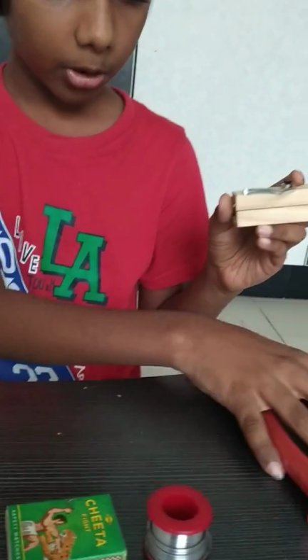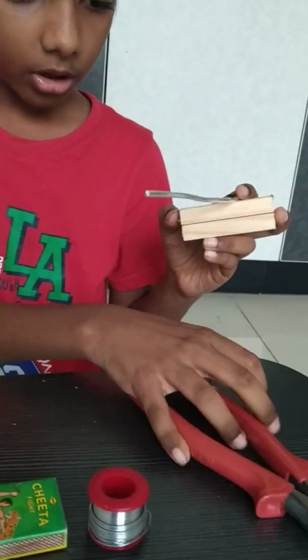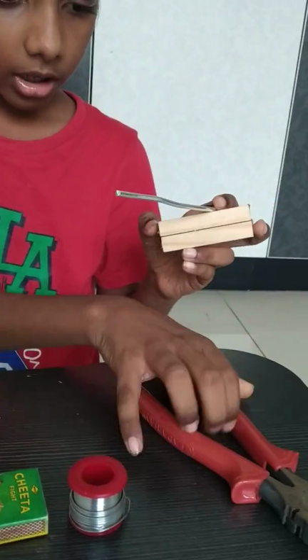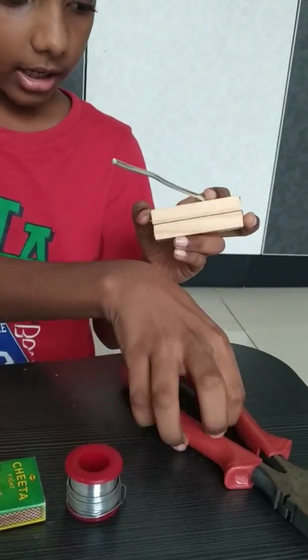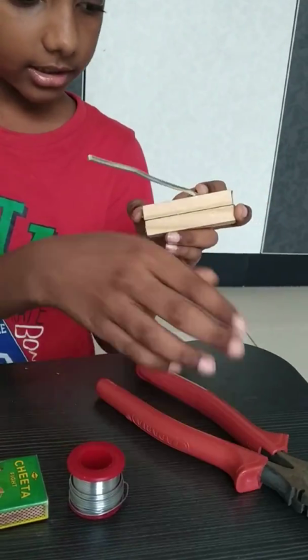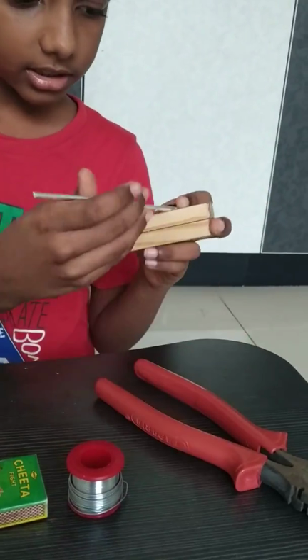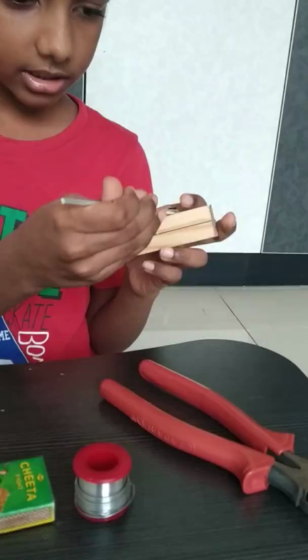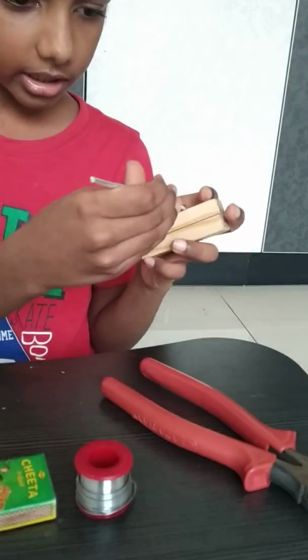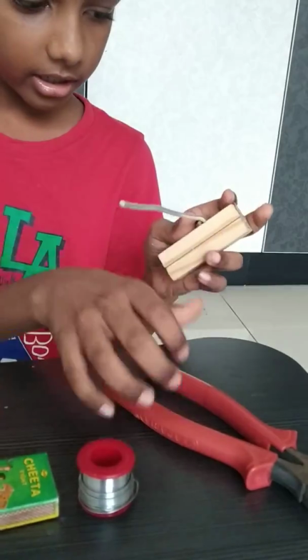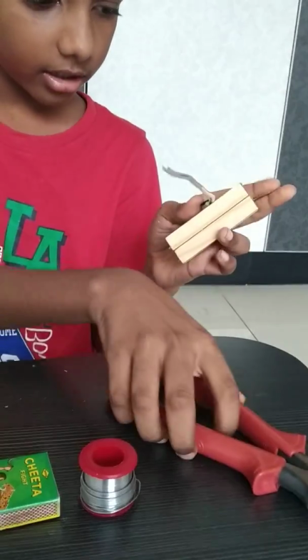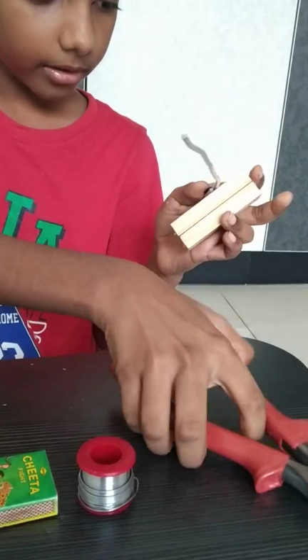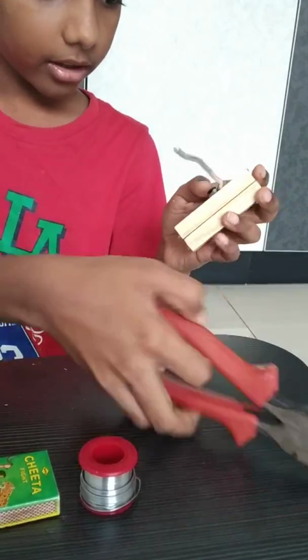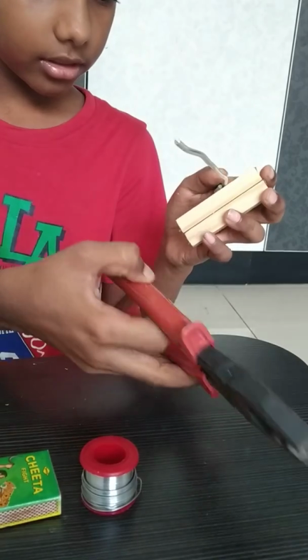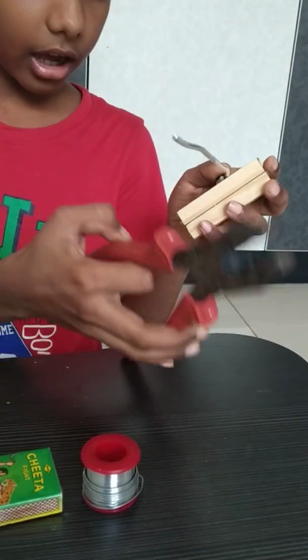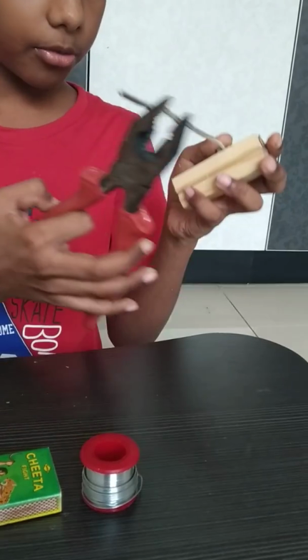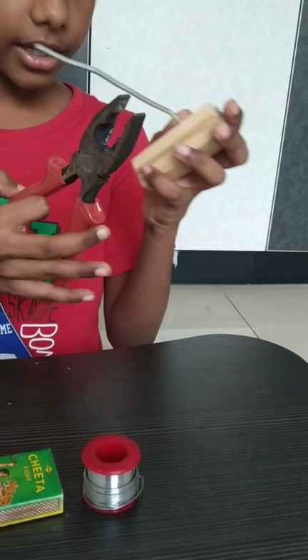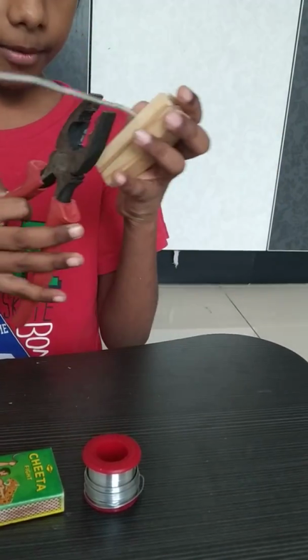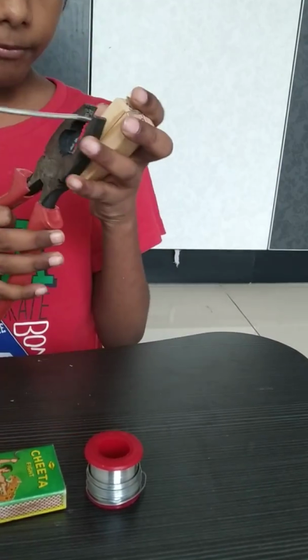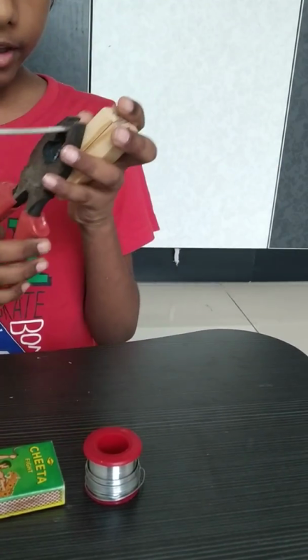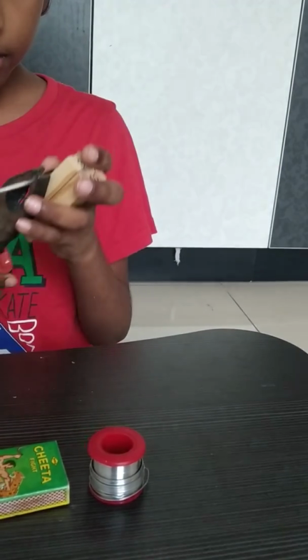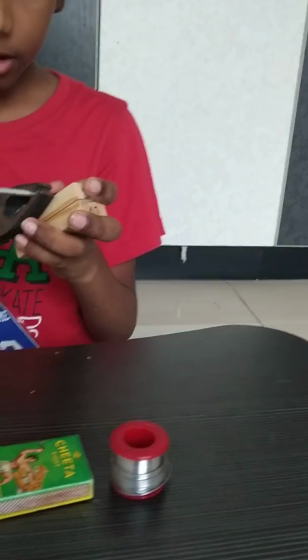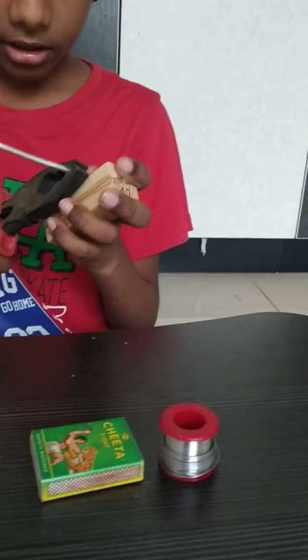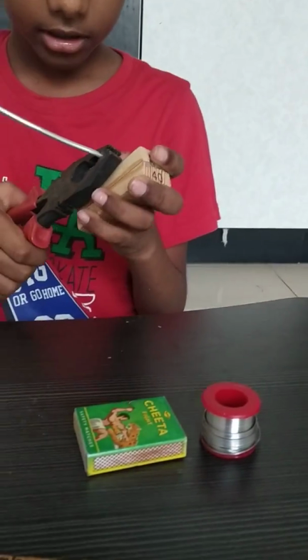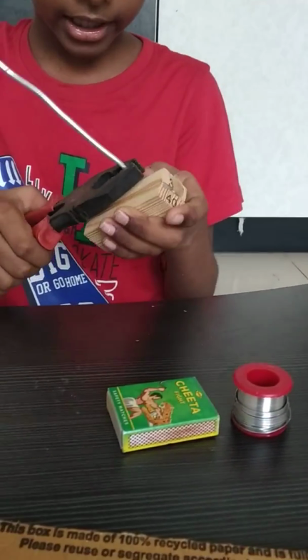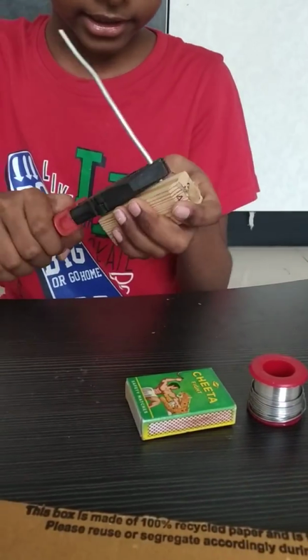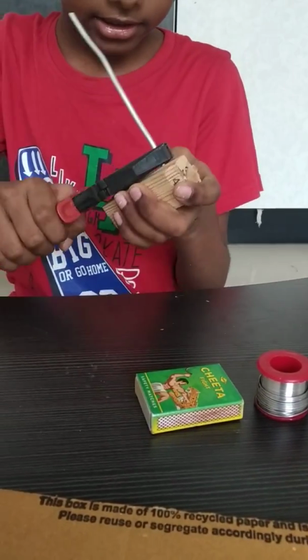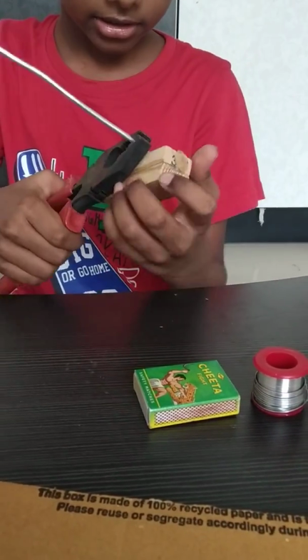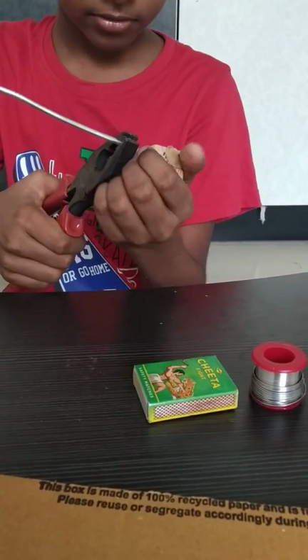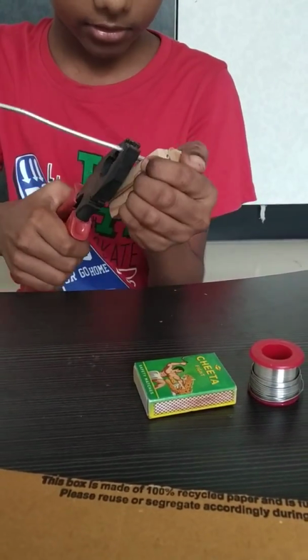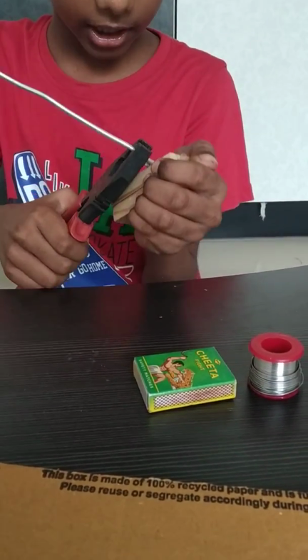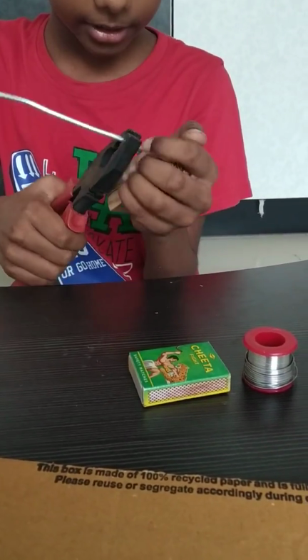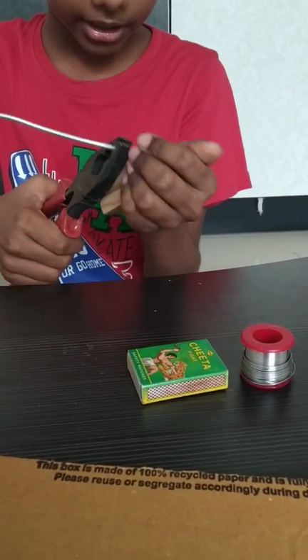Now let's turn the aluminium wire like this, using the cutting plier.